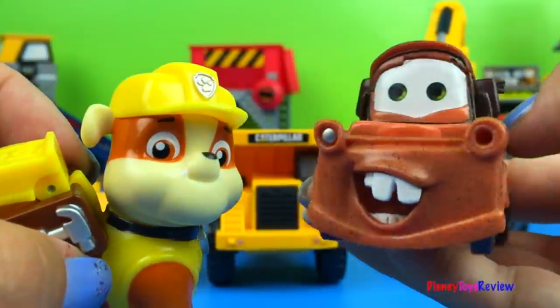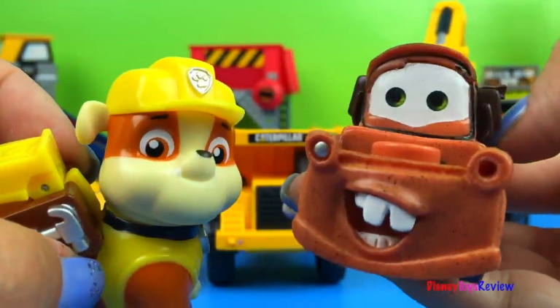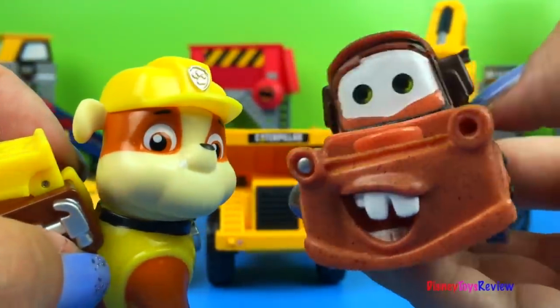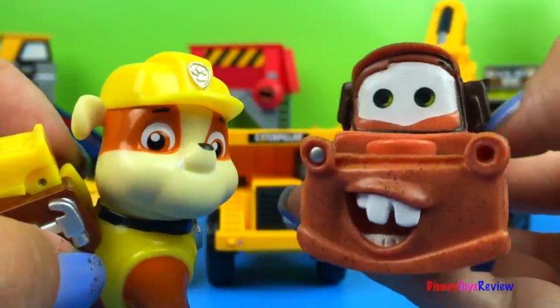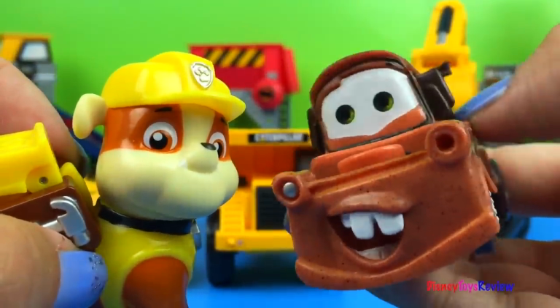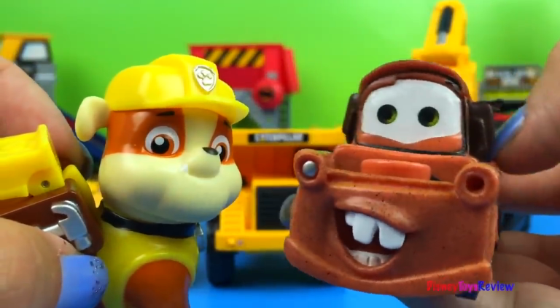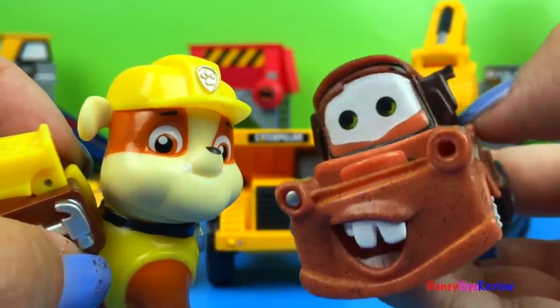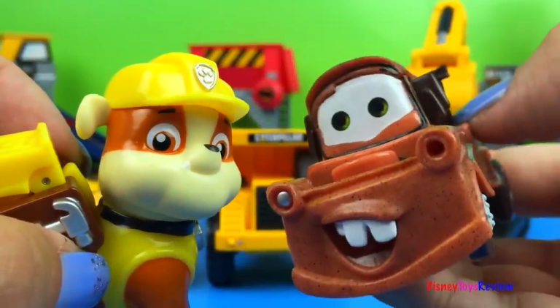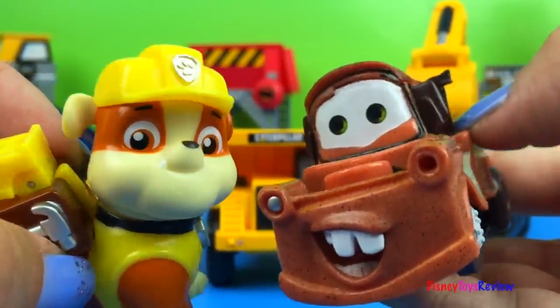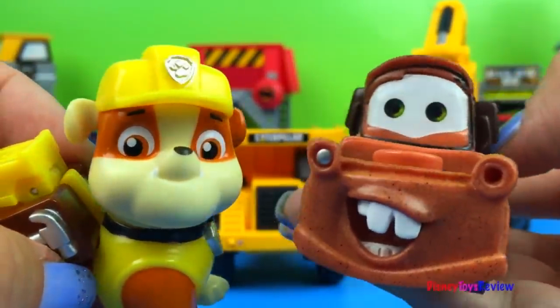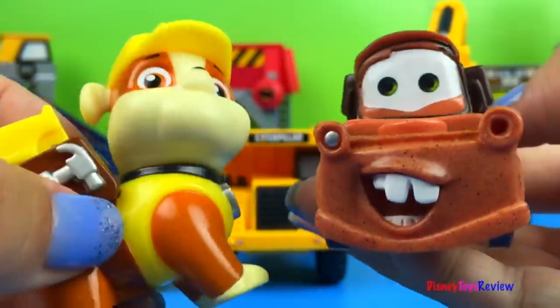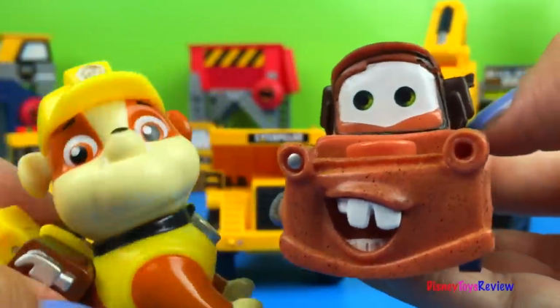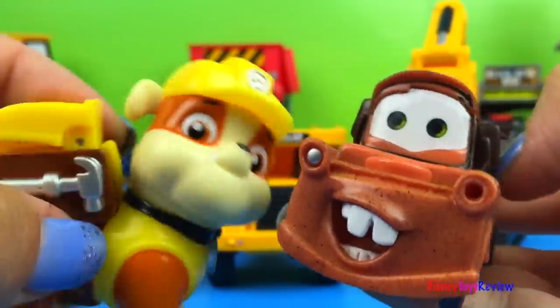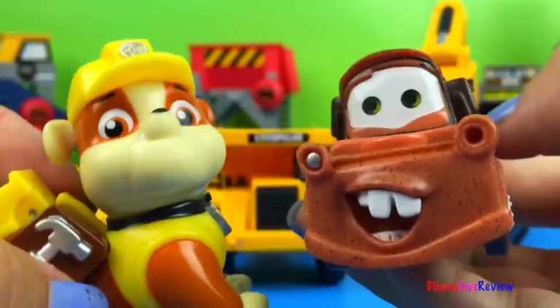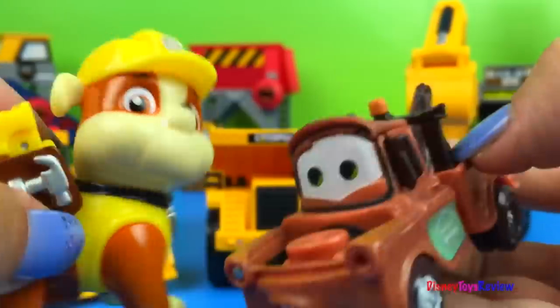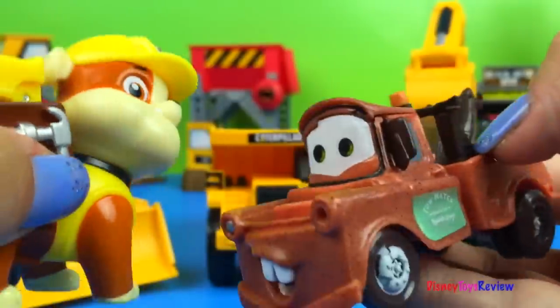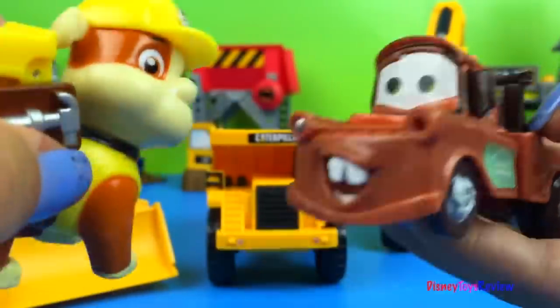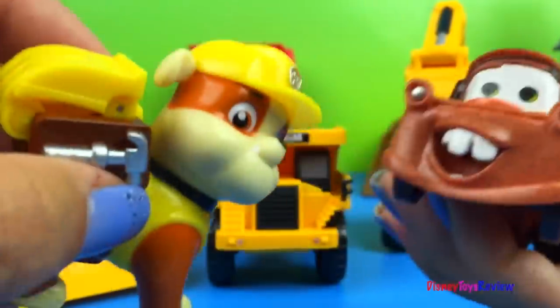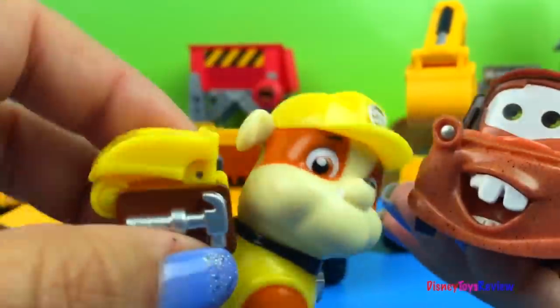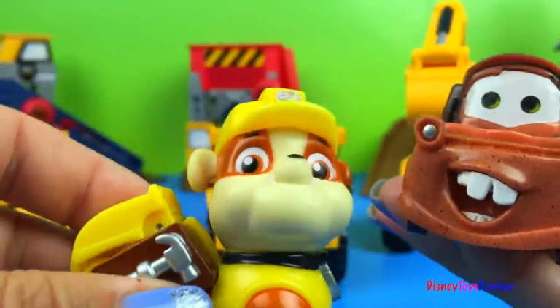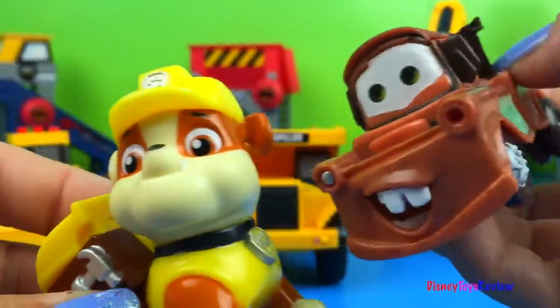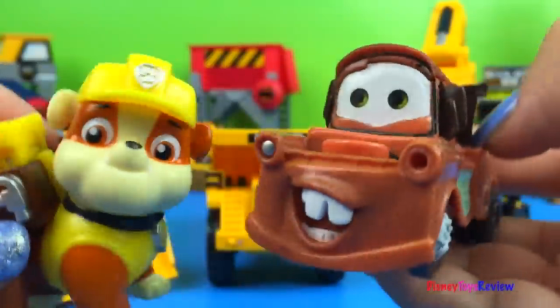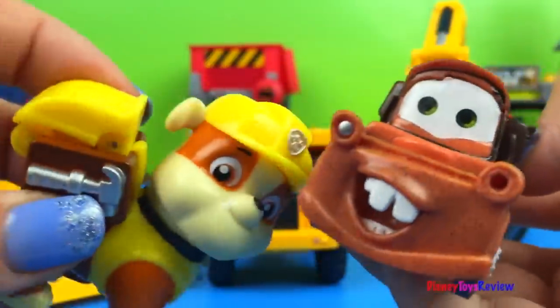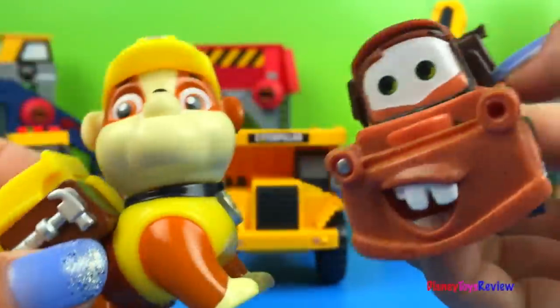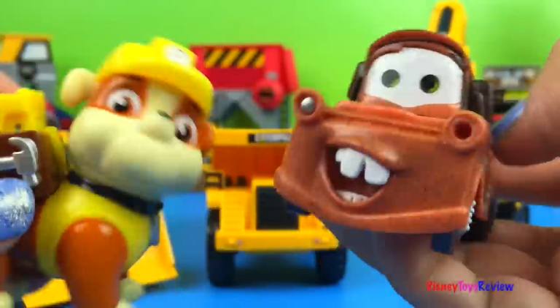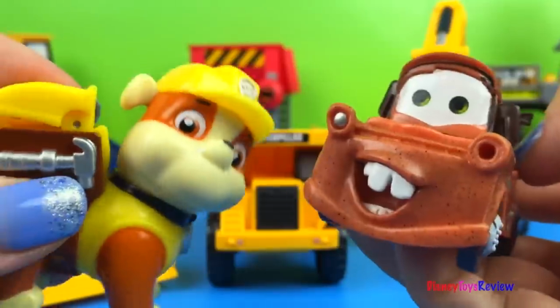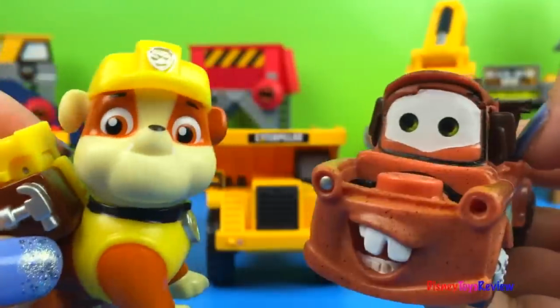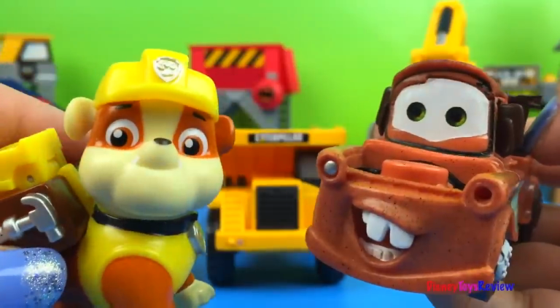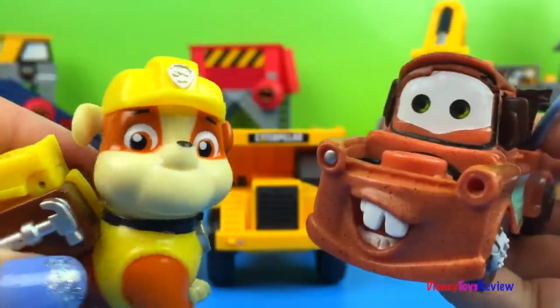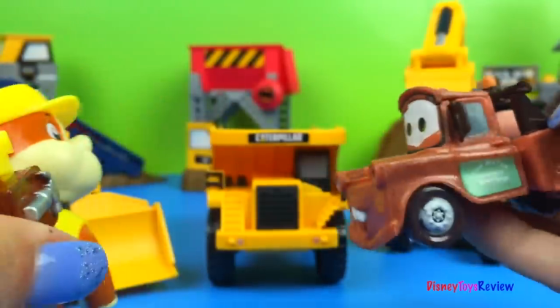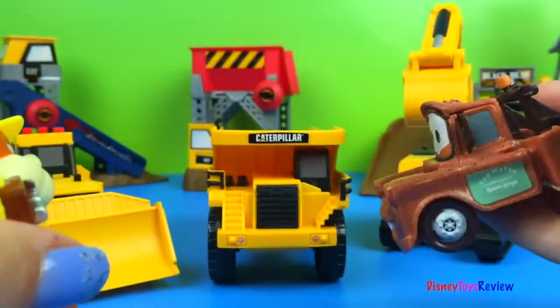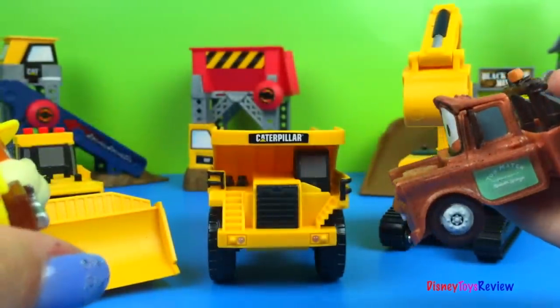I am sure glad everyone liked watching our video. I hope they subscribe and stay tuned right here on Disney Toys Review for more videos with your favorite toys, like big, big trucks!